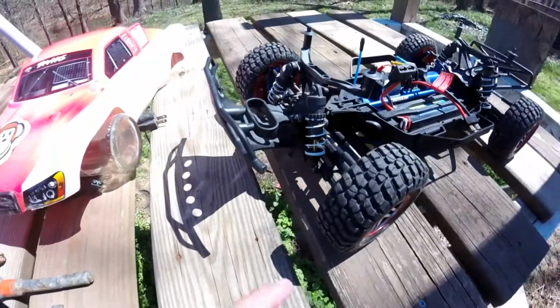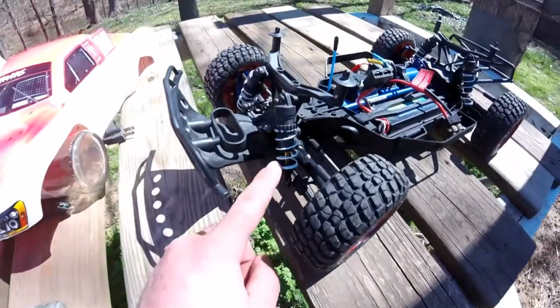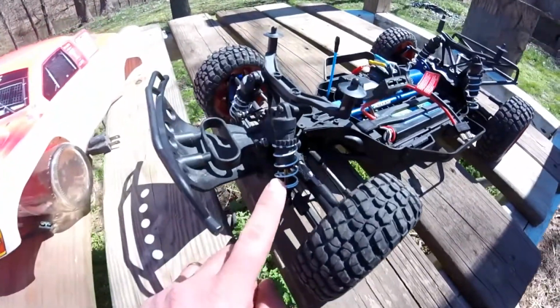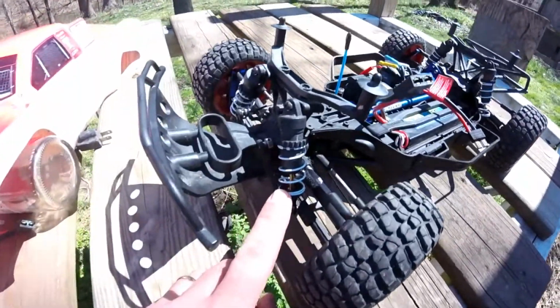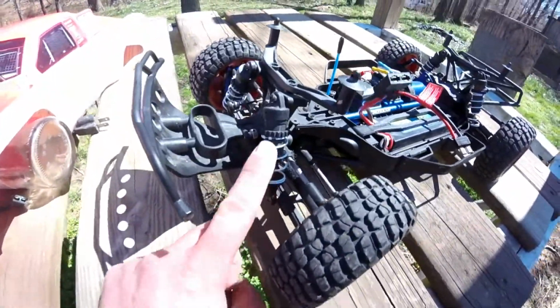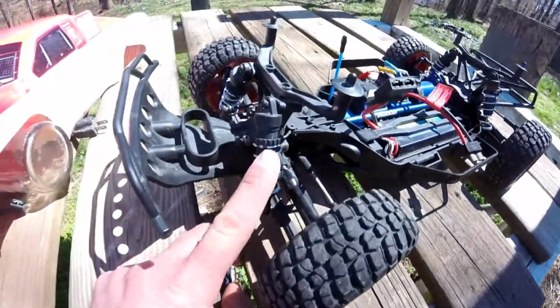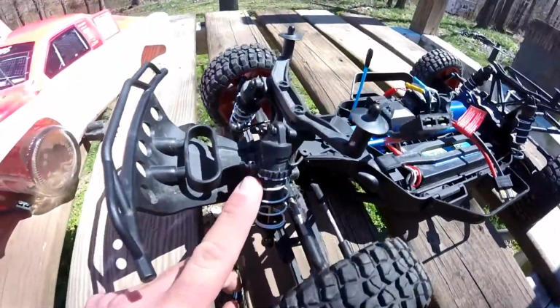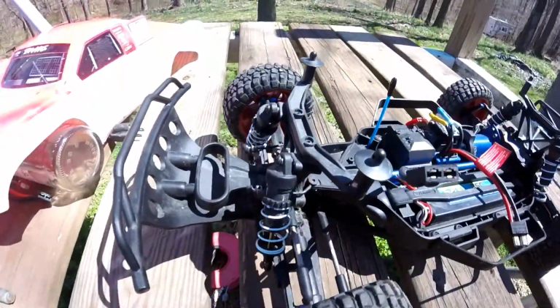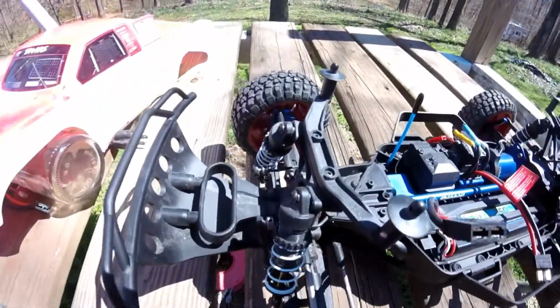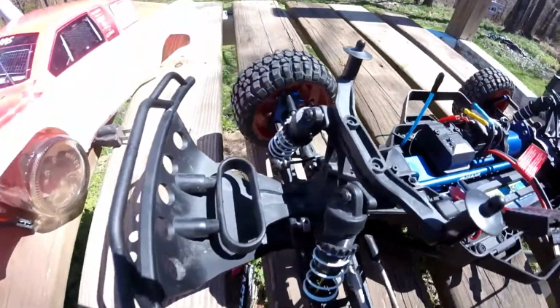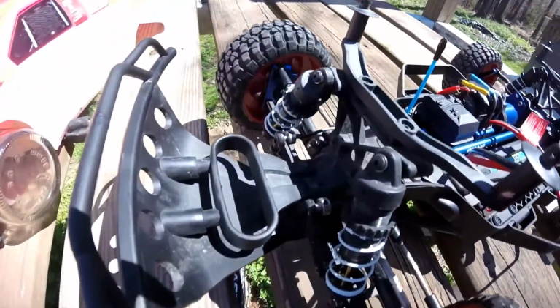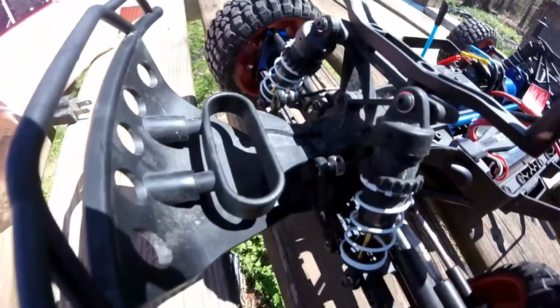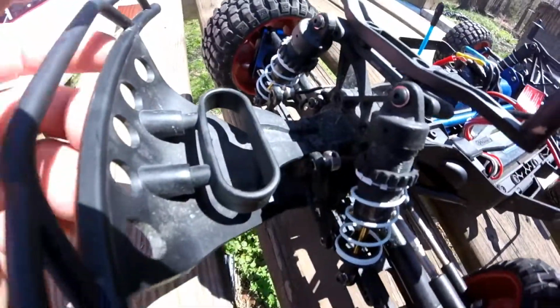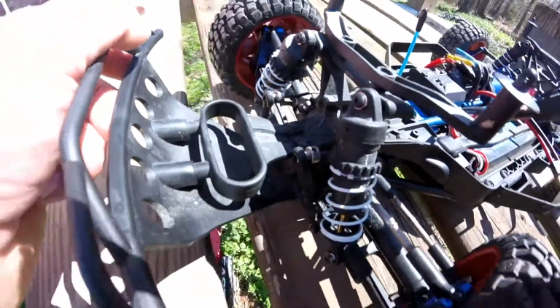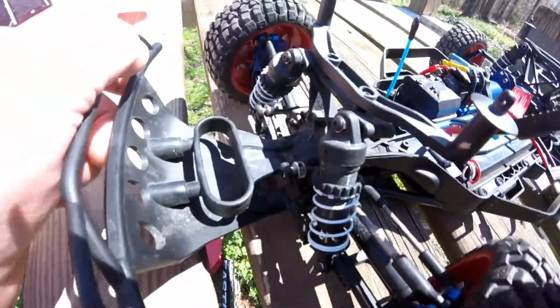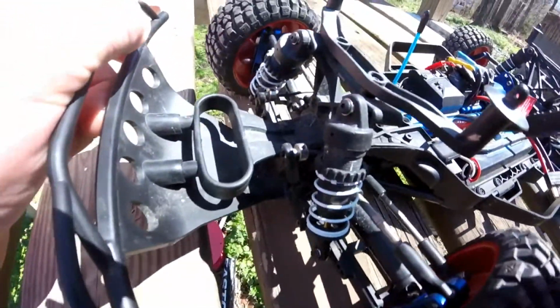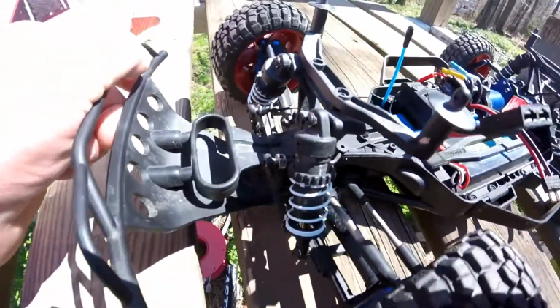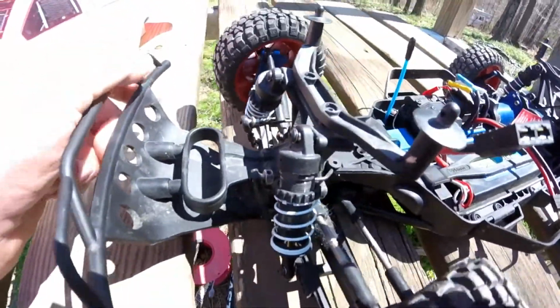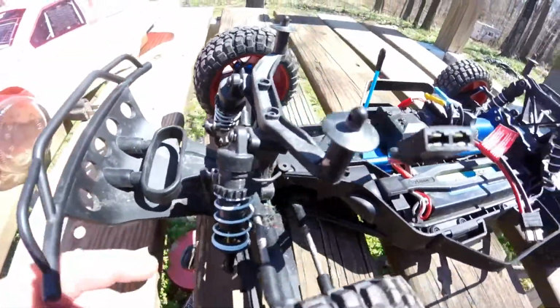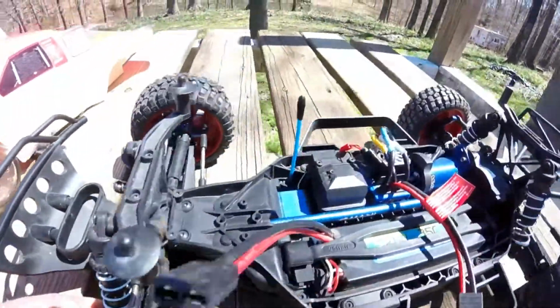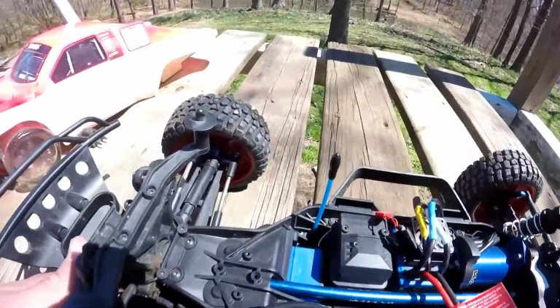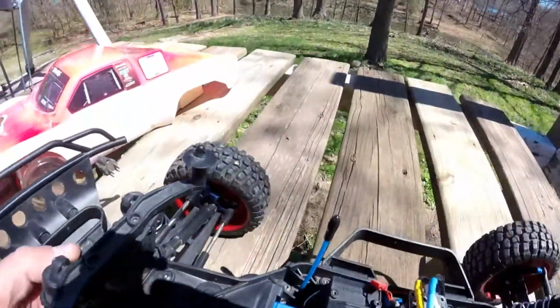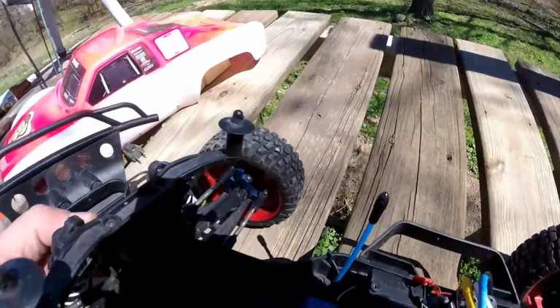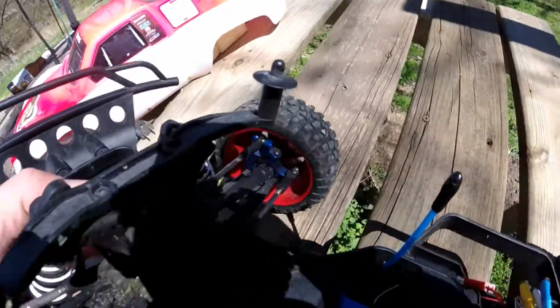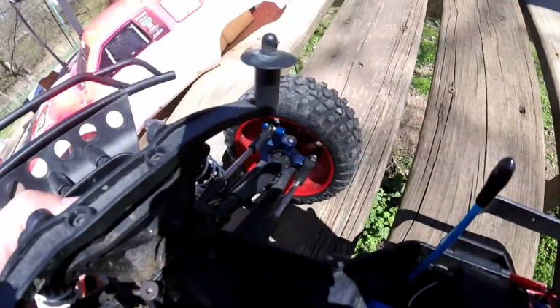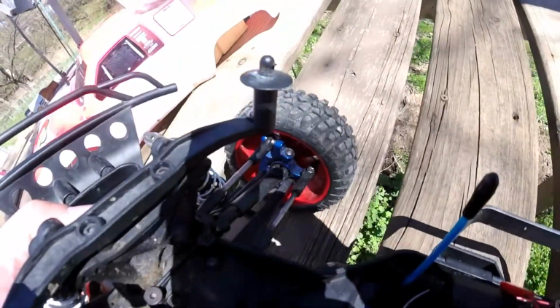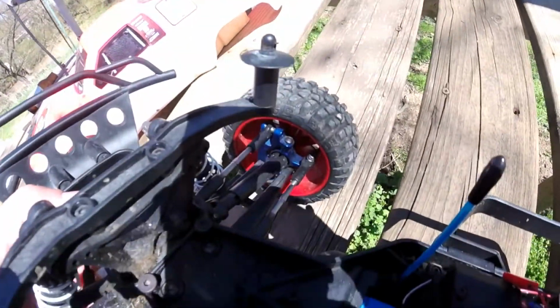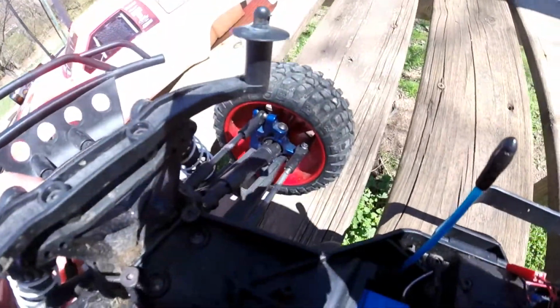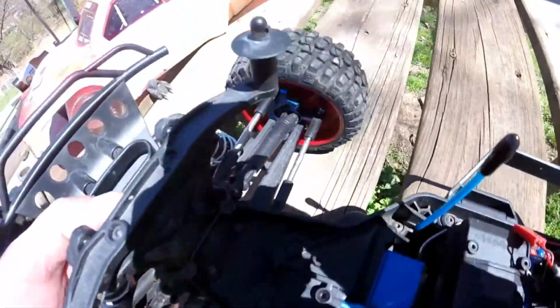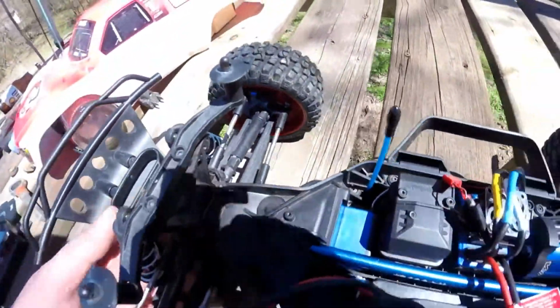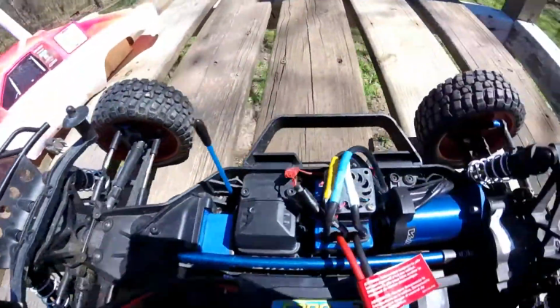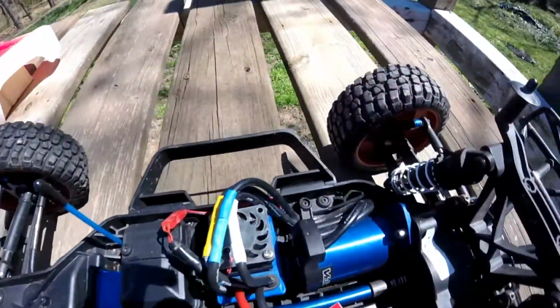It's got the big bore shocks. They're adjustable up here at the top. It's got the sway bars in it, unlike the two-wheel drive. It came with a couple aluminum hubs and carriers in the front and the rear.